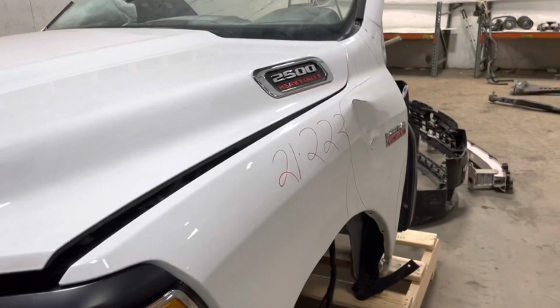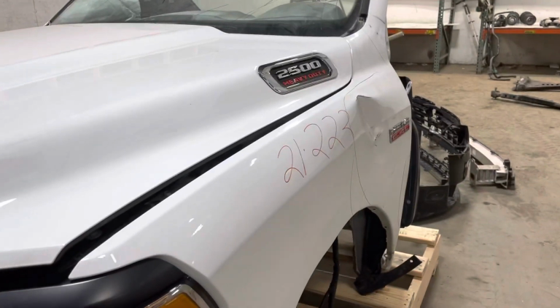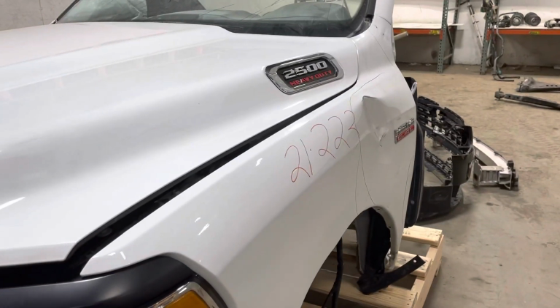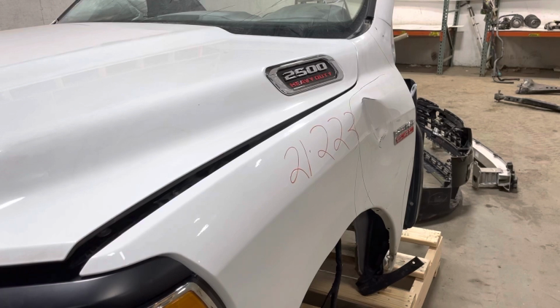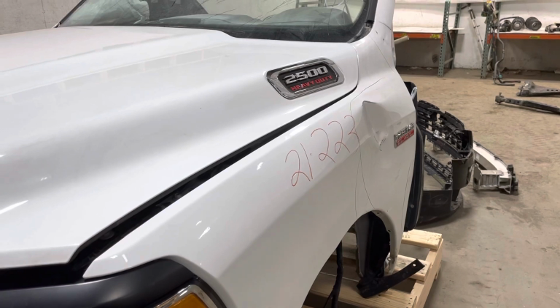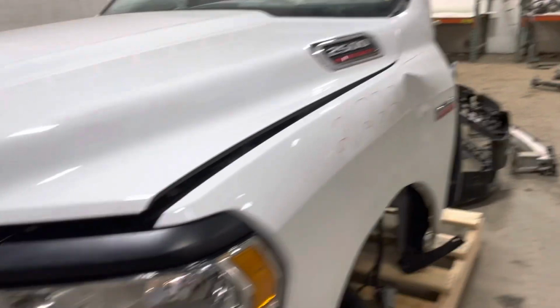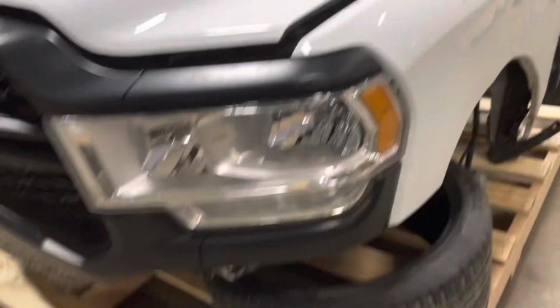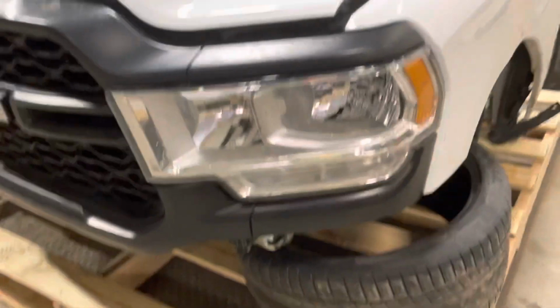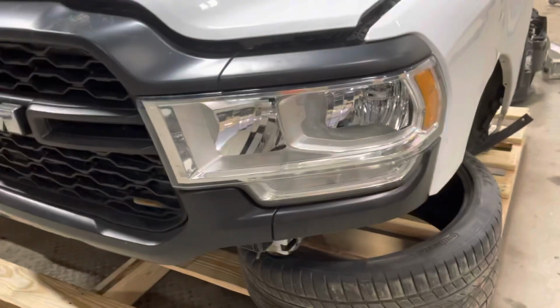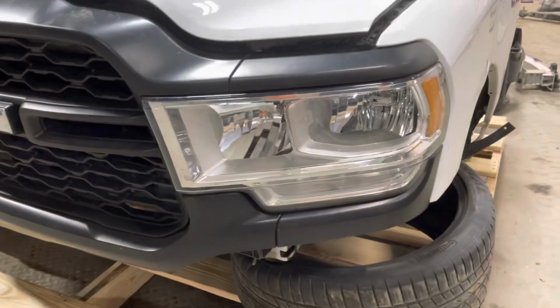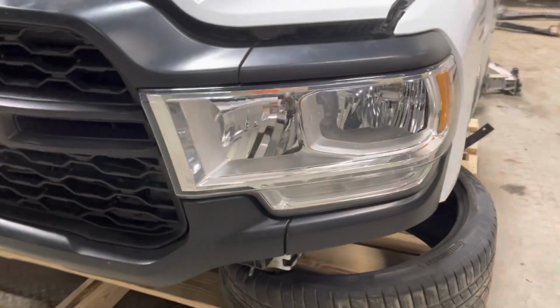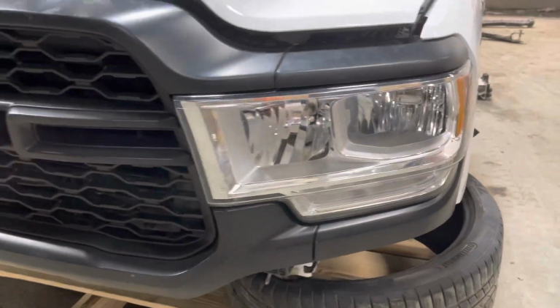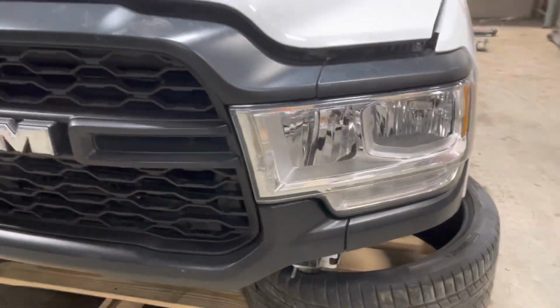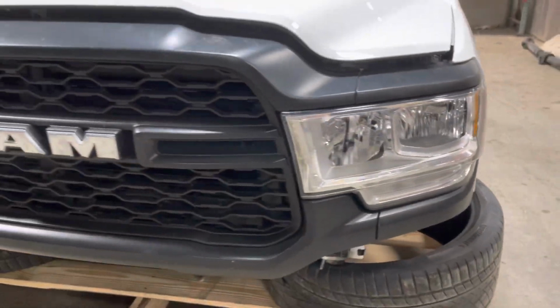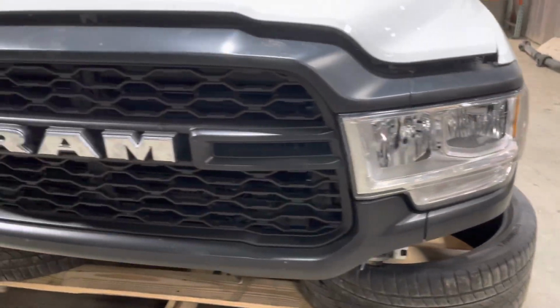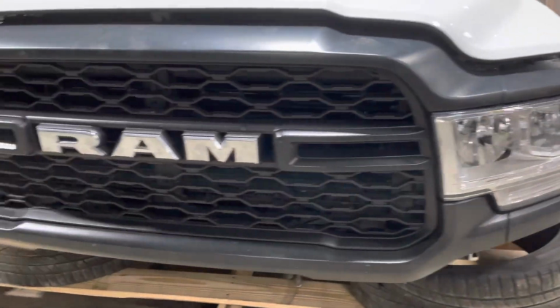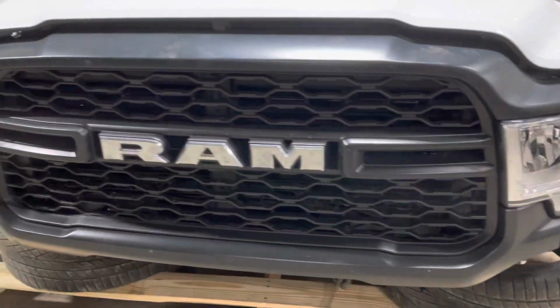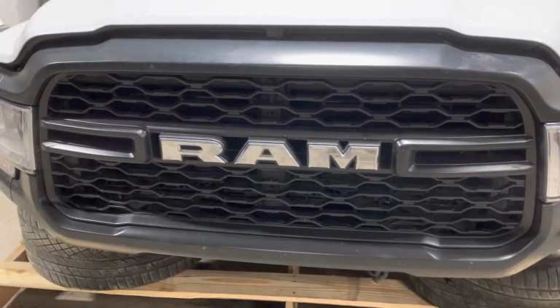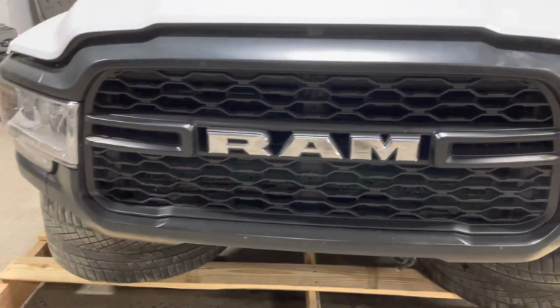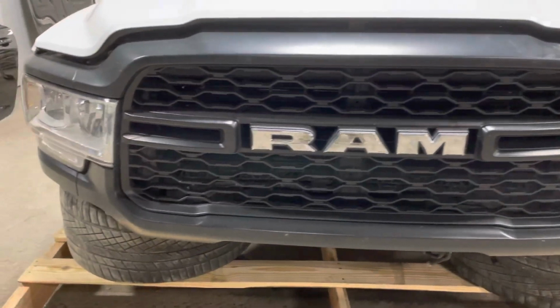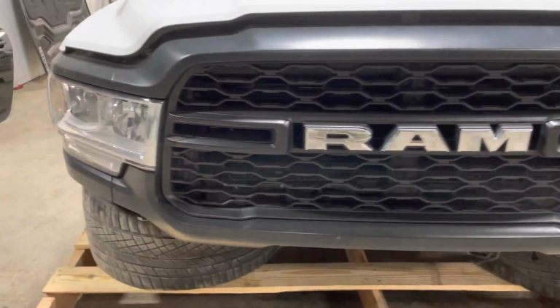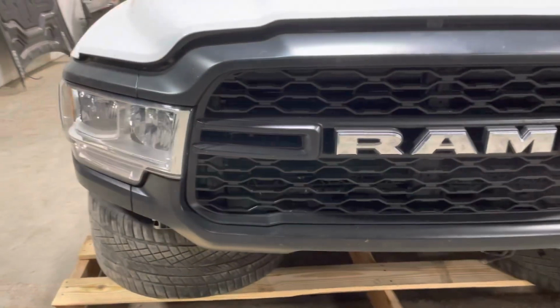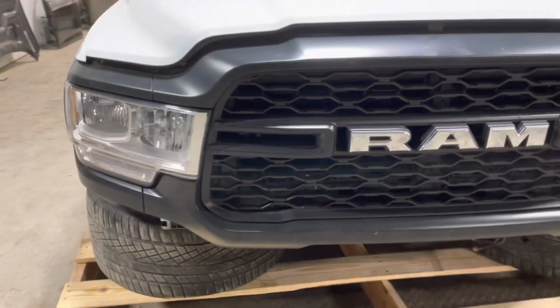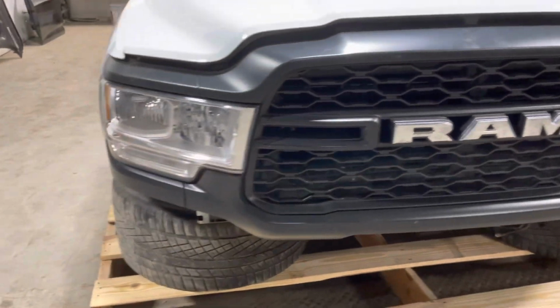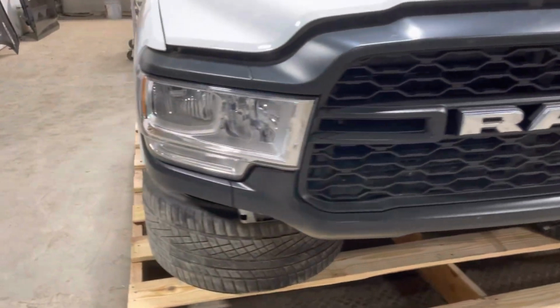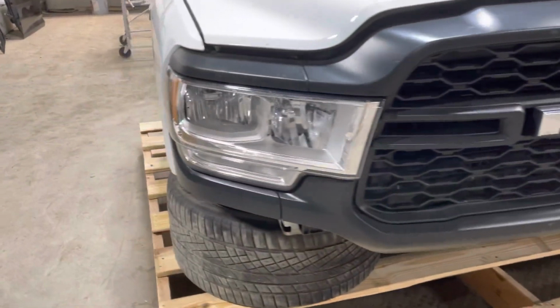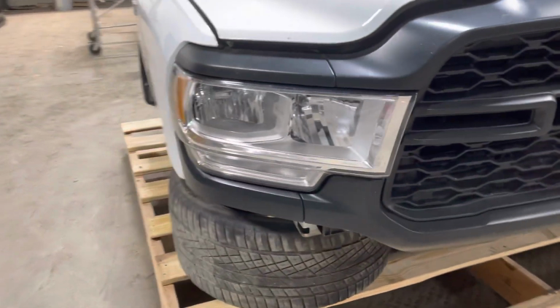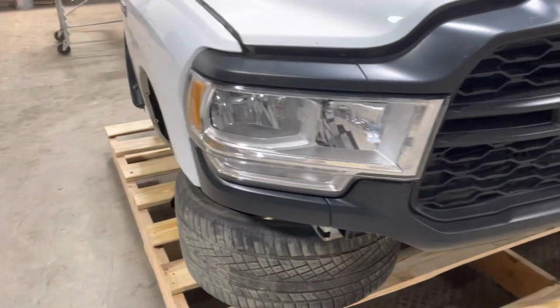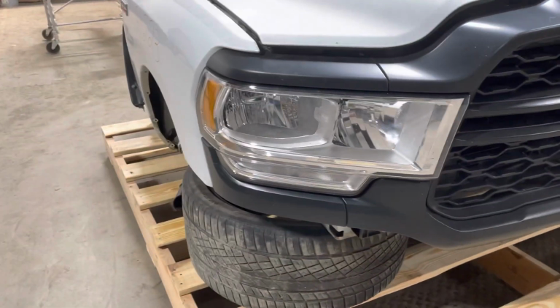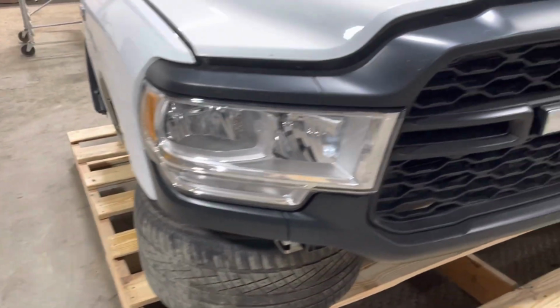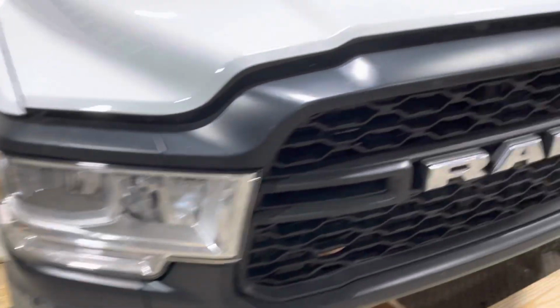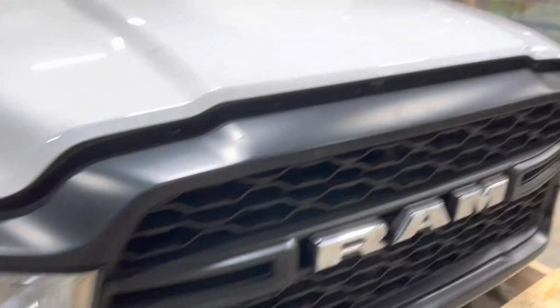Obviously it's down the driver's side fender. Got your base halogen headlights. Massive black Ram grille. Passenger side headlight is good to go.